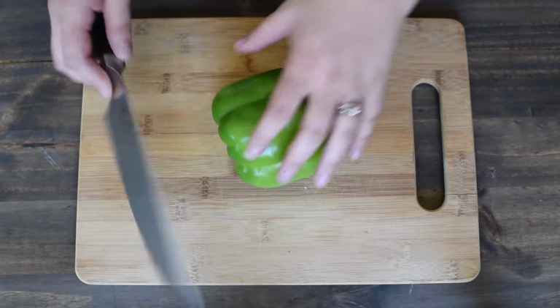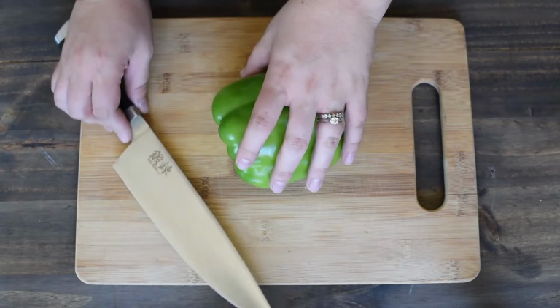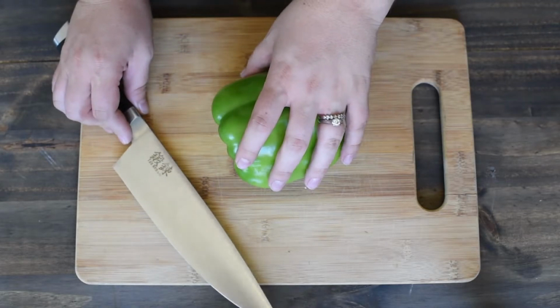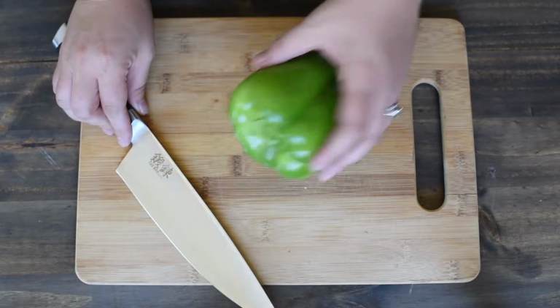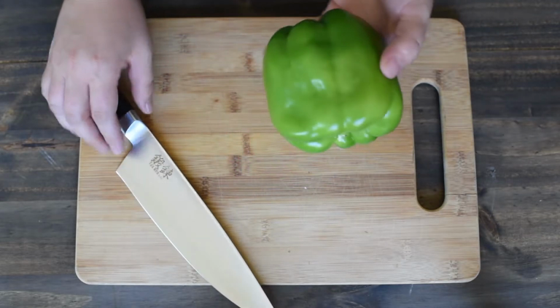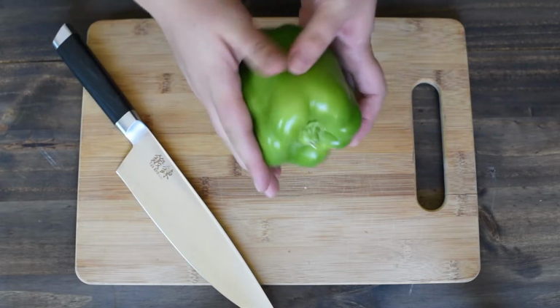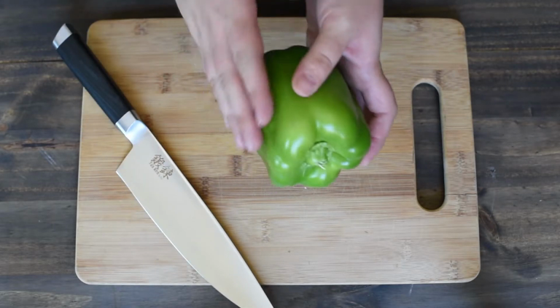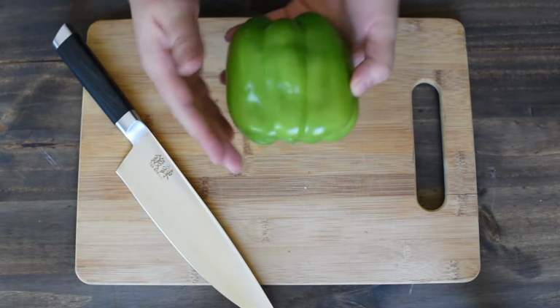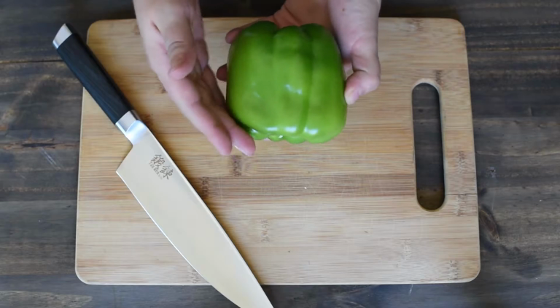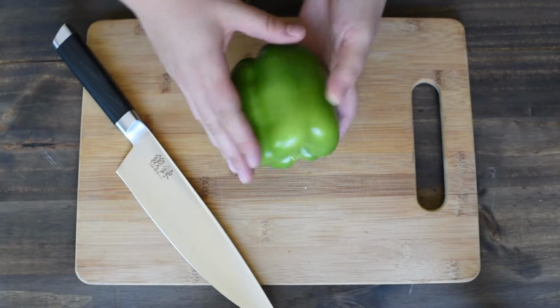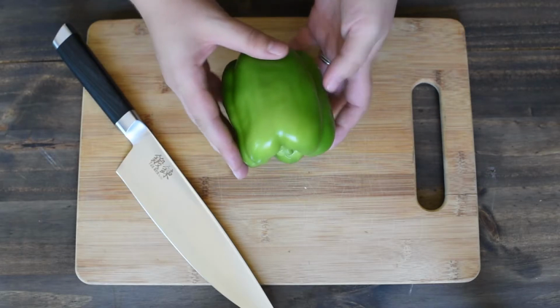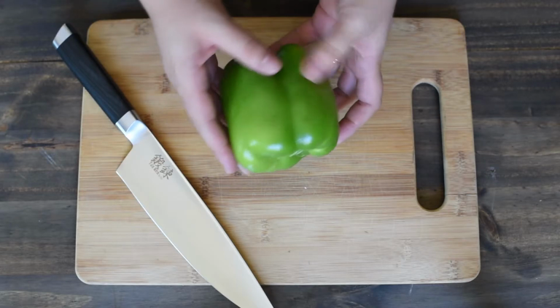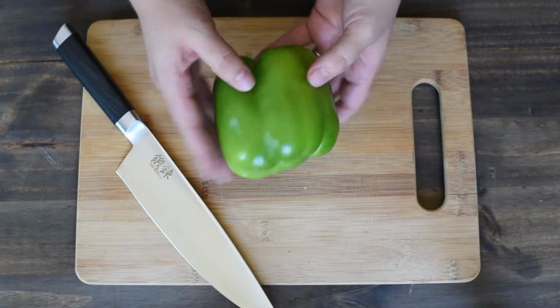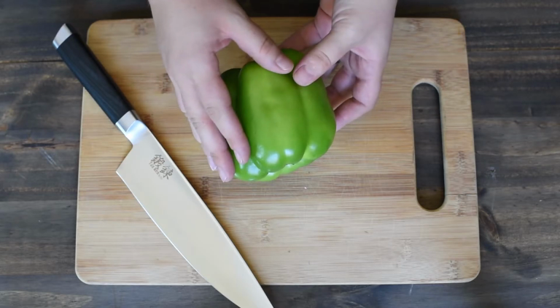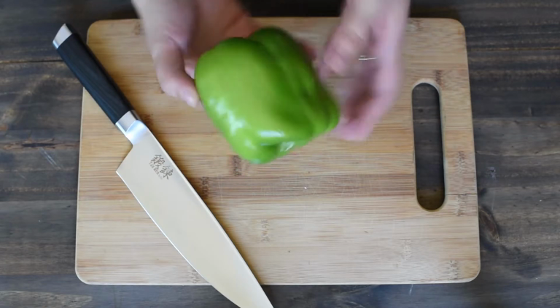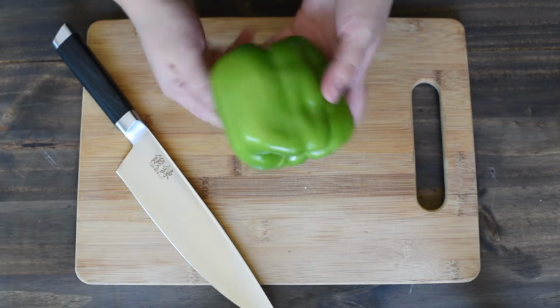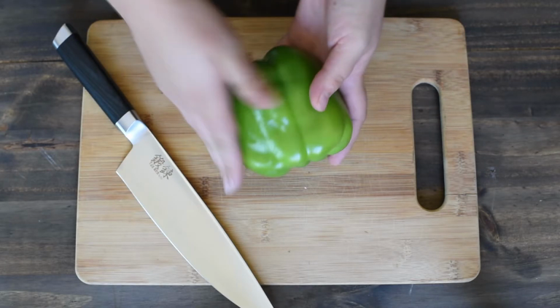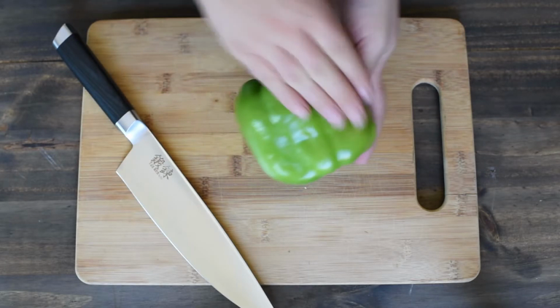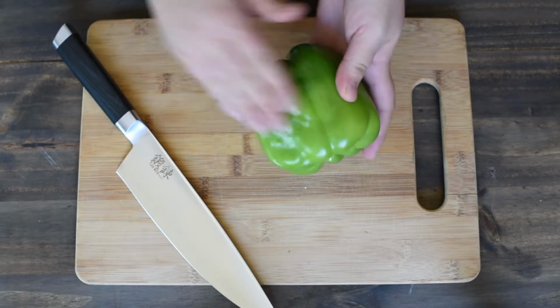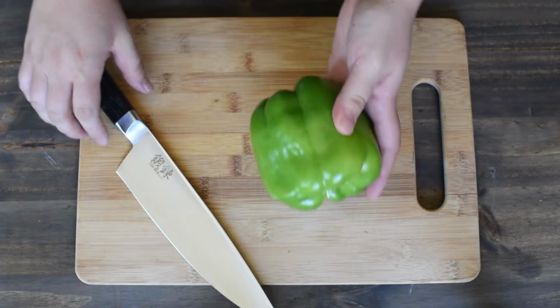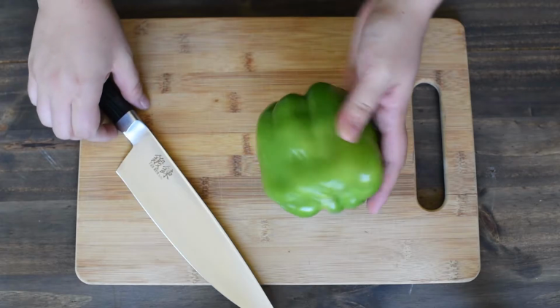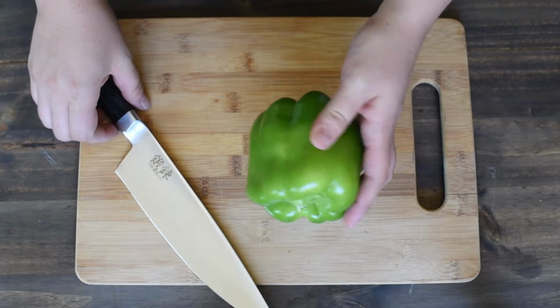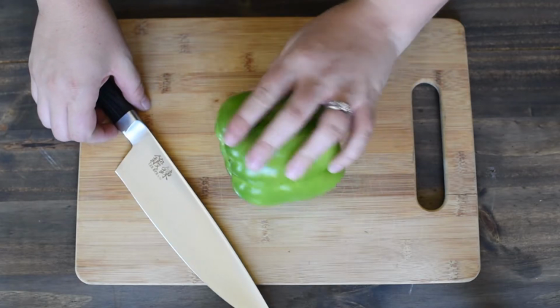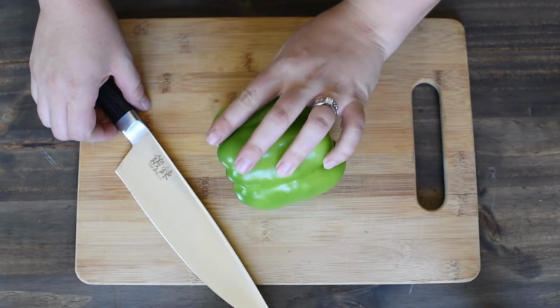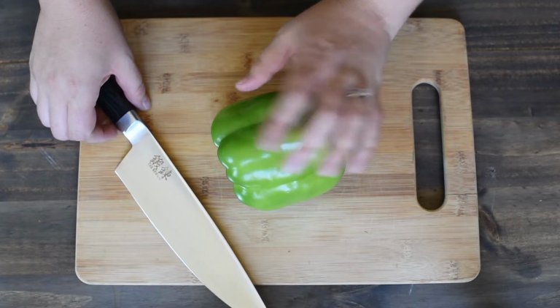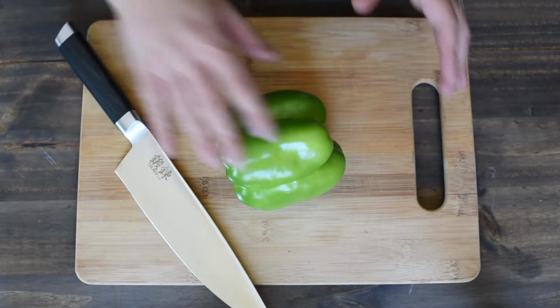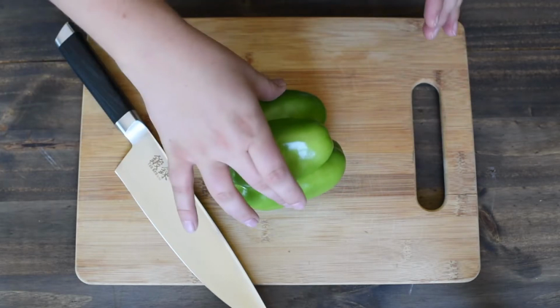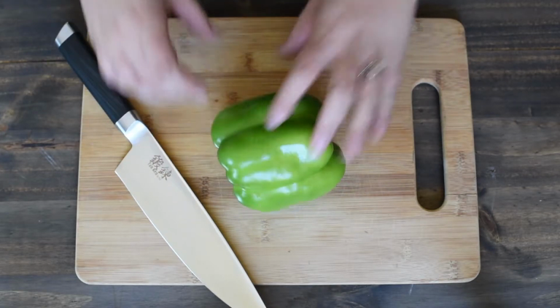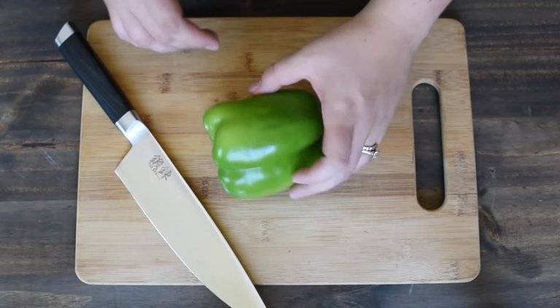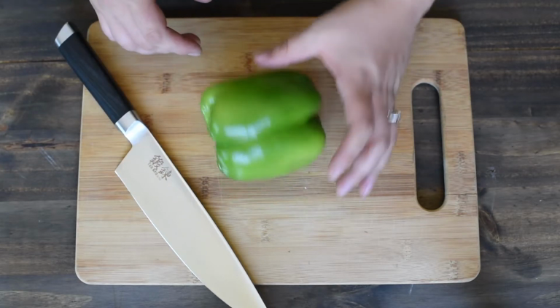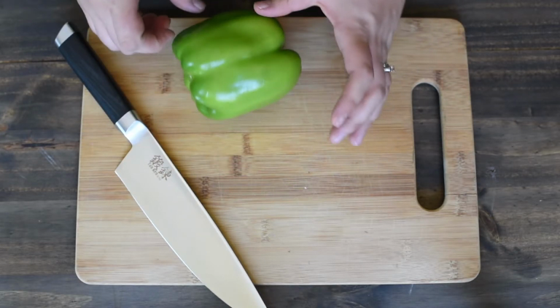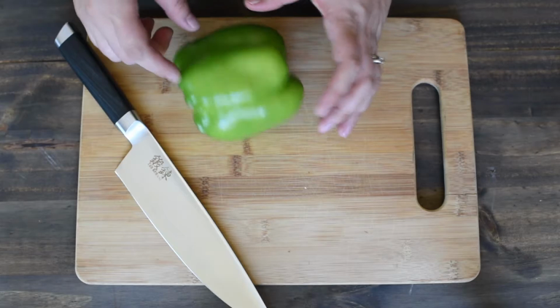First, what you want to do is you want to find the side of the bell pepper that is the most flat in length. On this bell pepper, it's this side. You're going to set that down on the cutting board so it's nice and stable and doesn't rock back and forth.